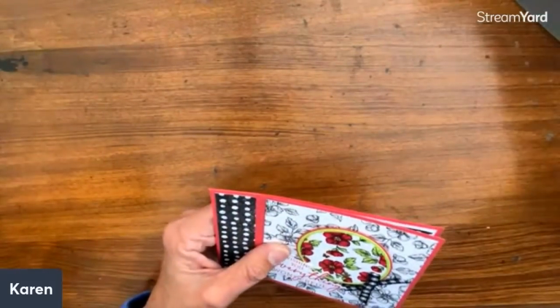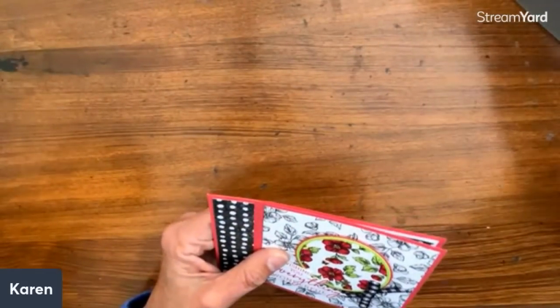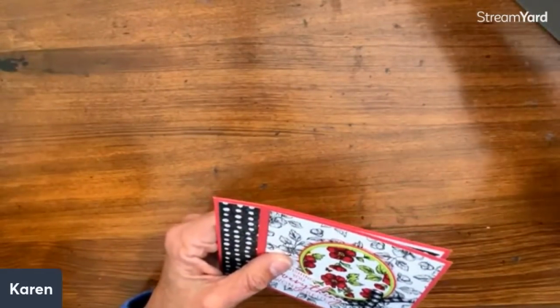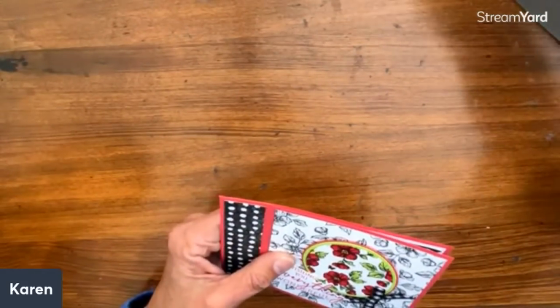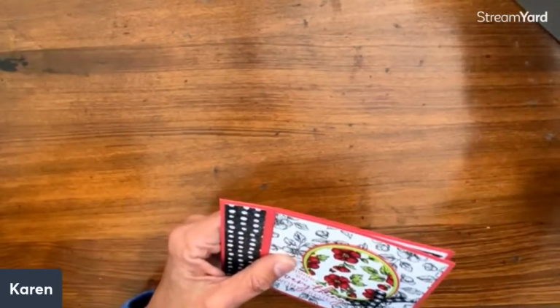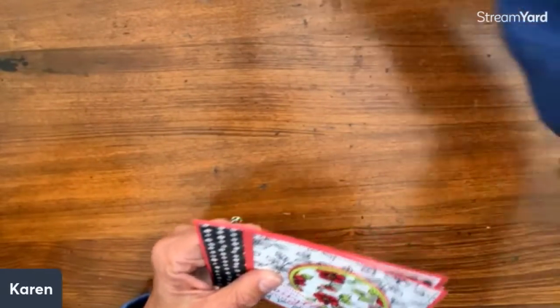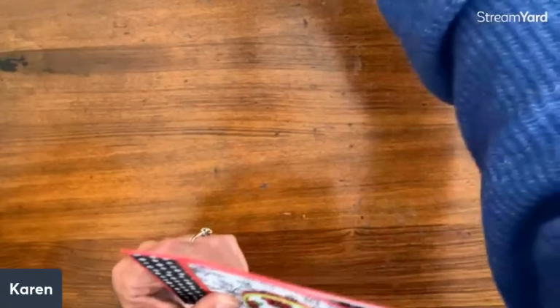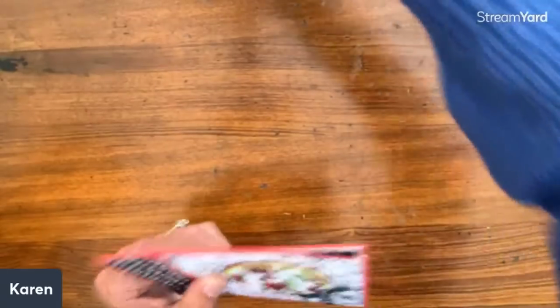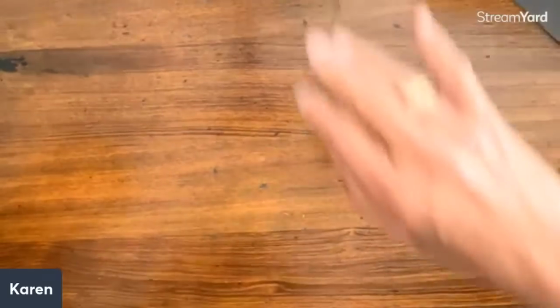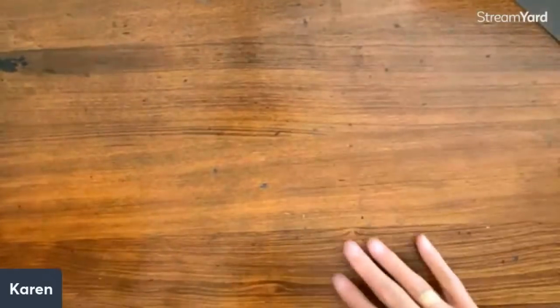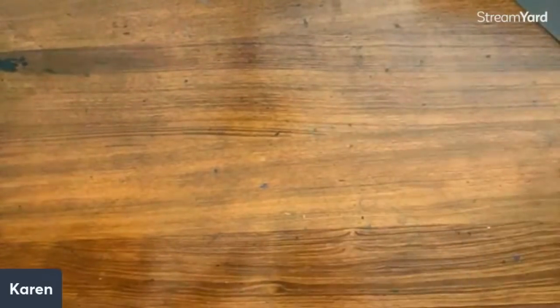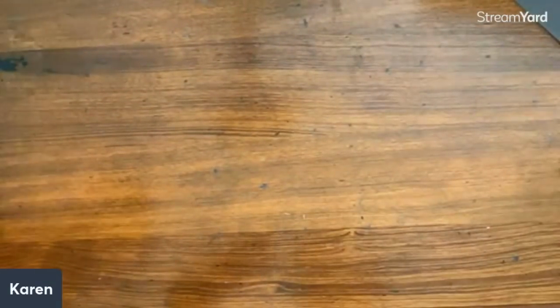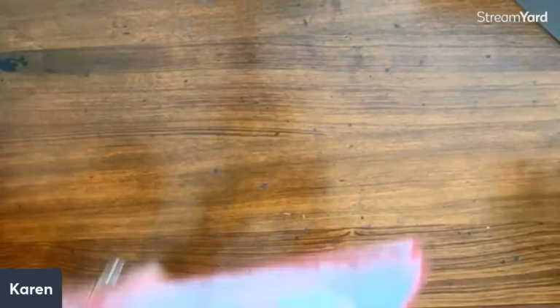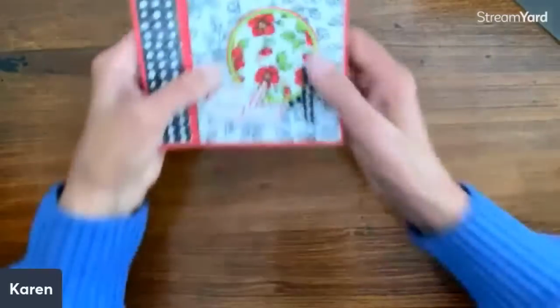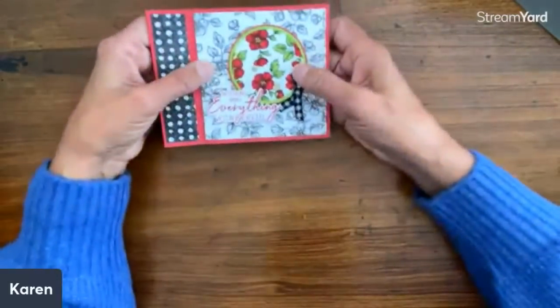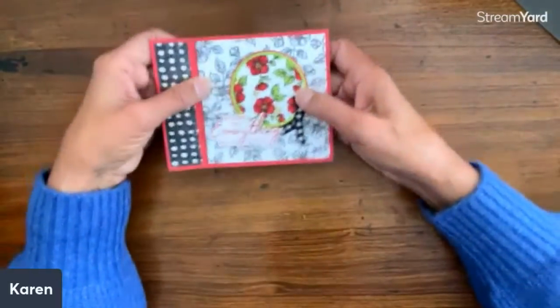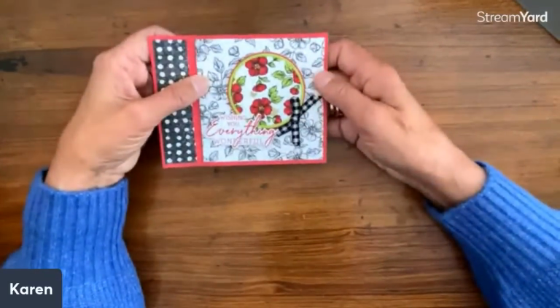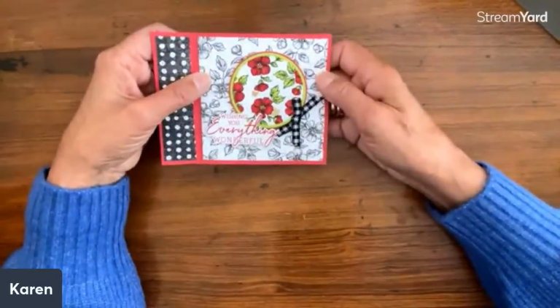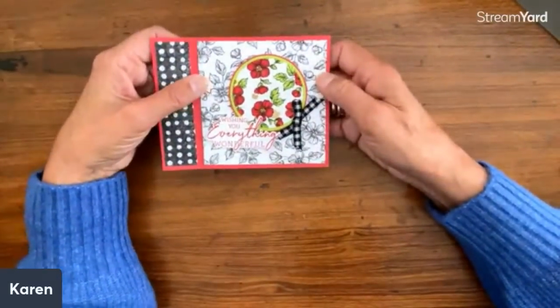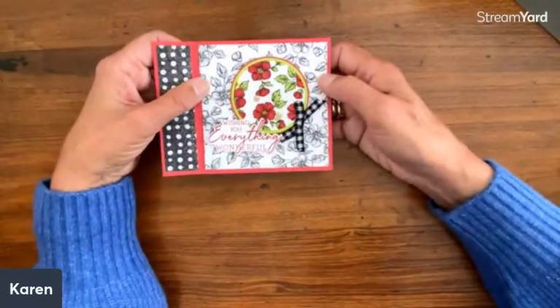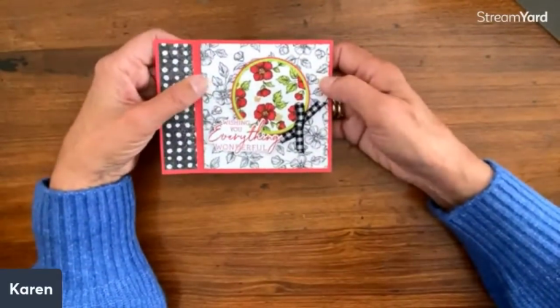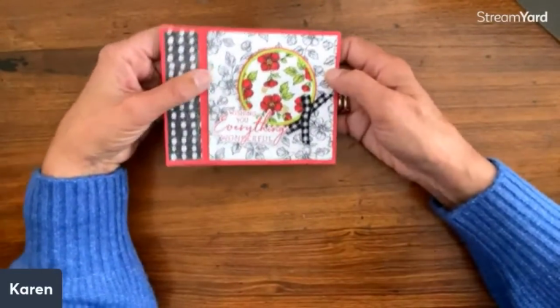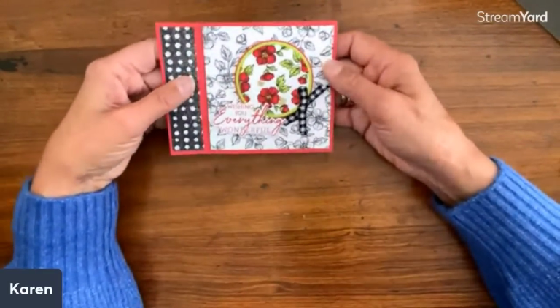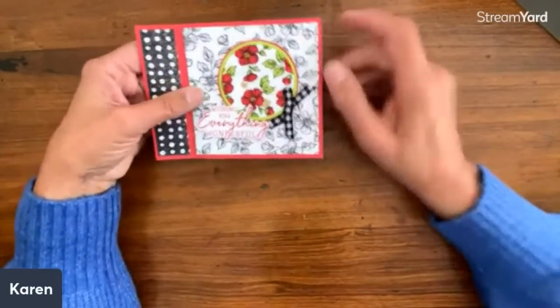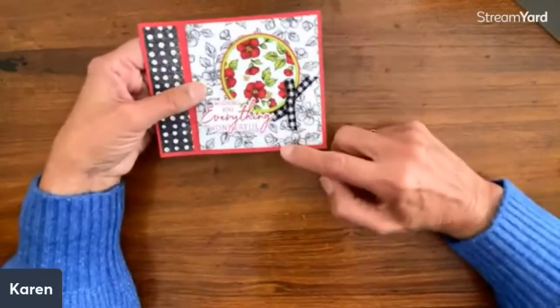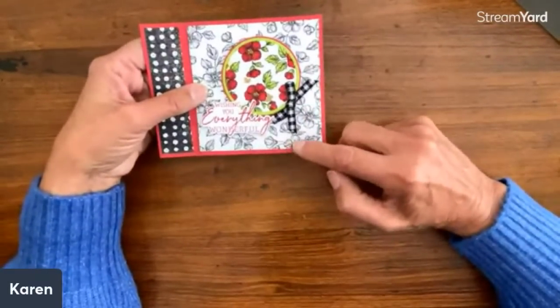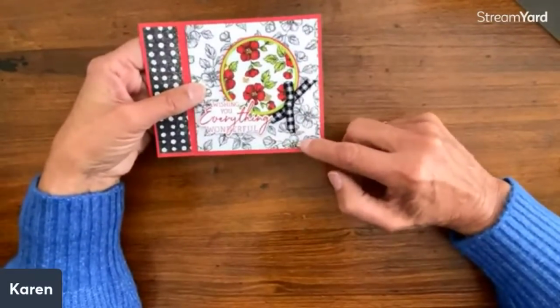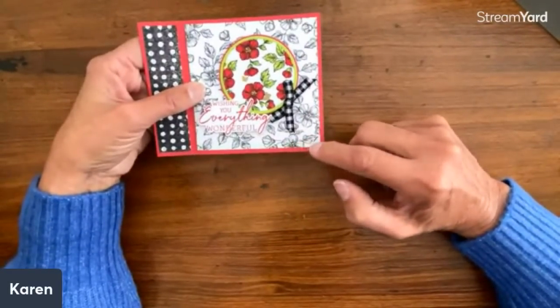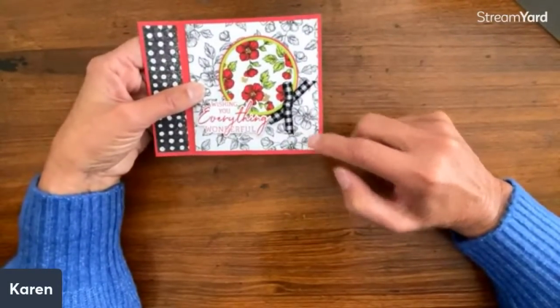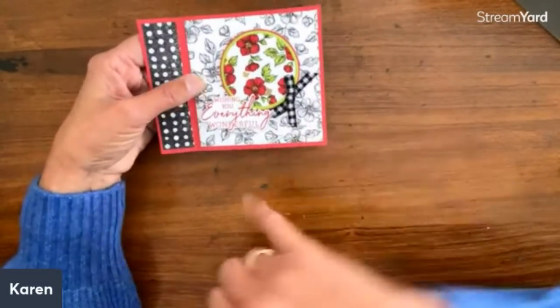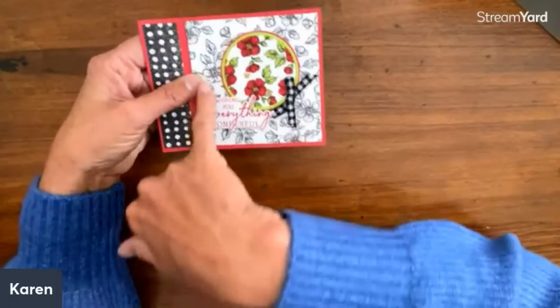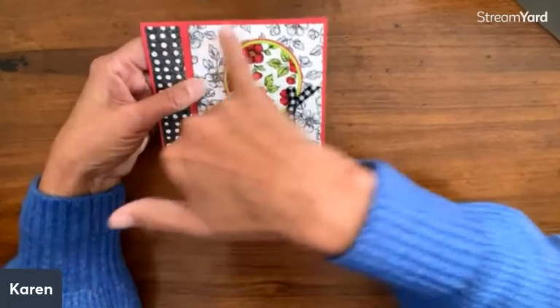There's a 10th card — I am missing a card! That is too funny — oh, it is under here. So I did say there were 10 cards and I'm realizing I'm missing one. So this is the hand-pinned paper that comes all black and white.